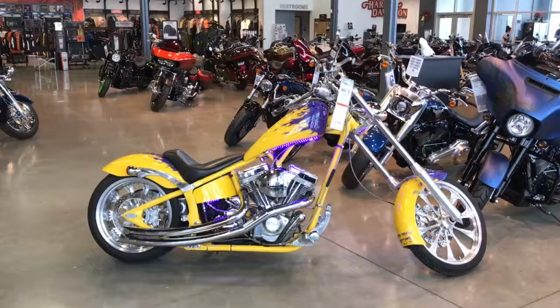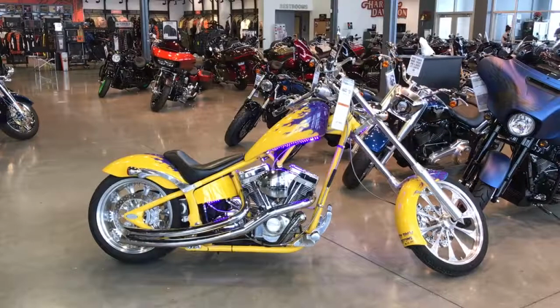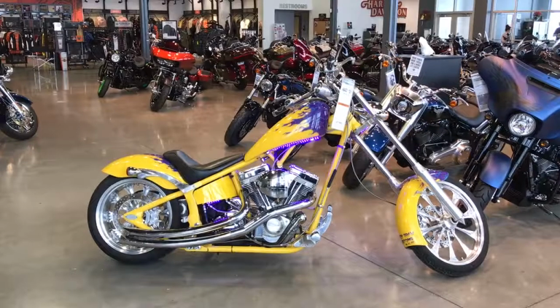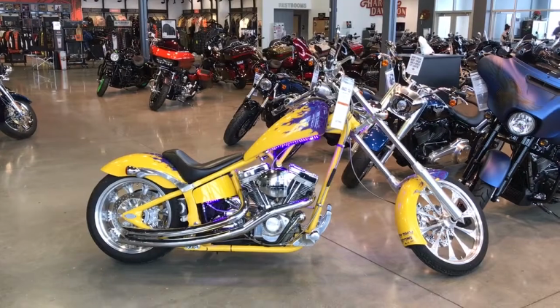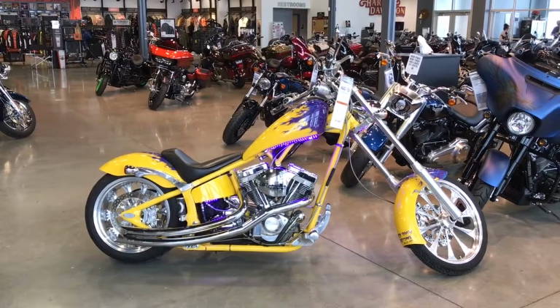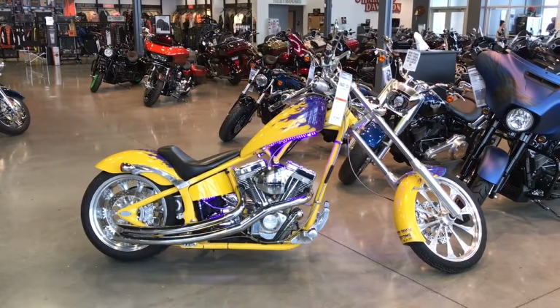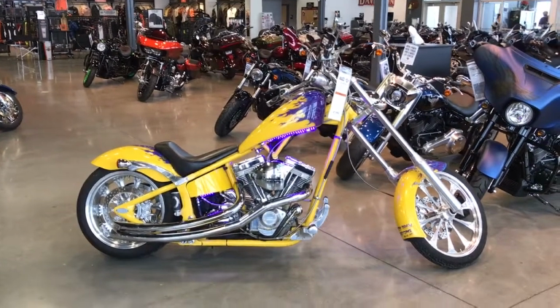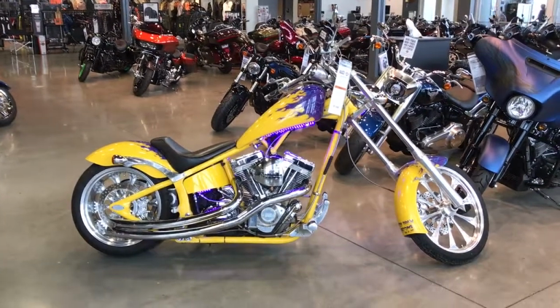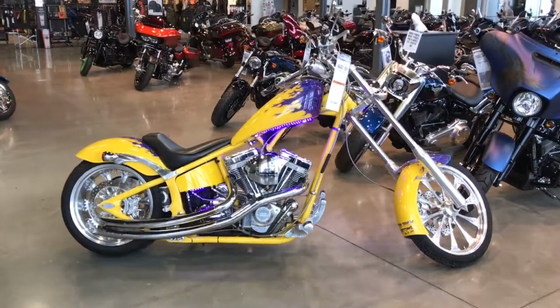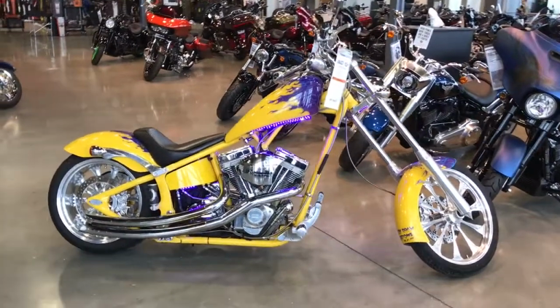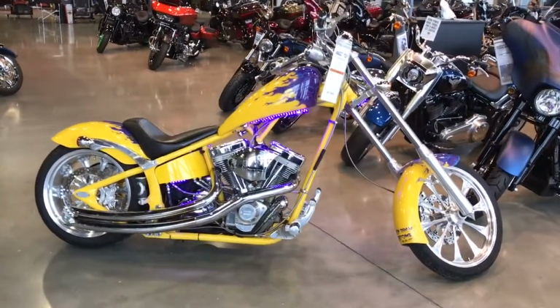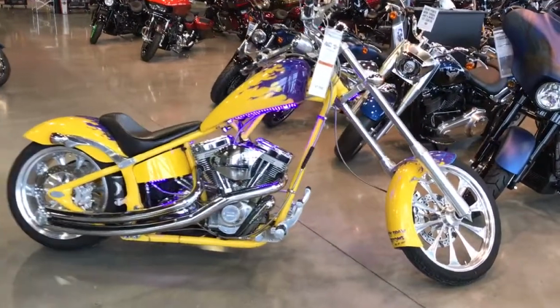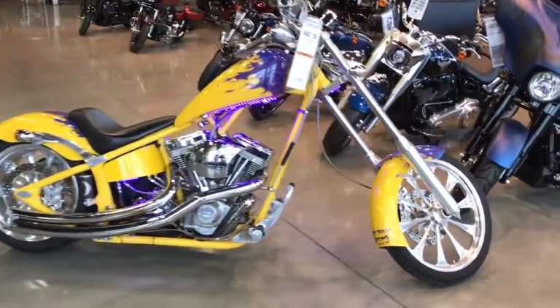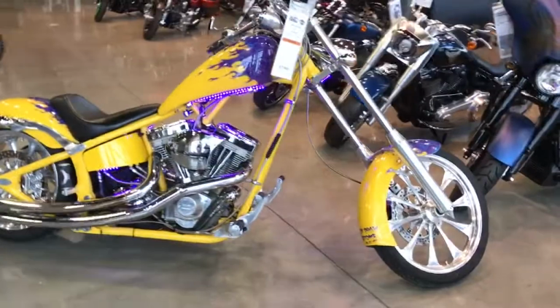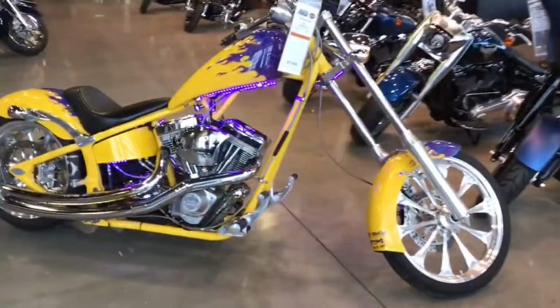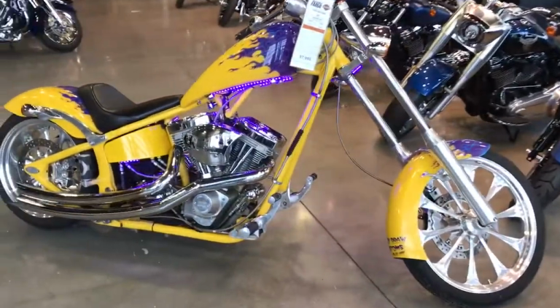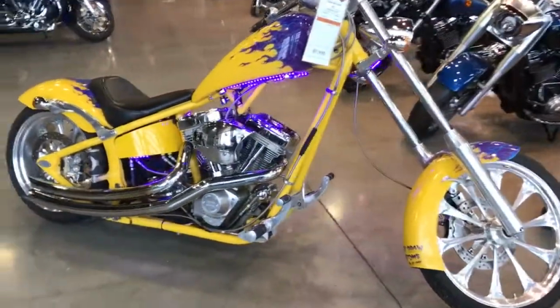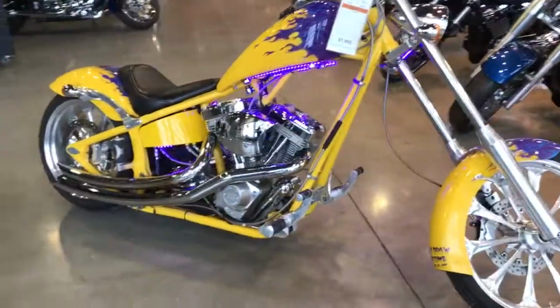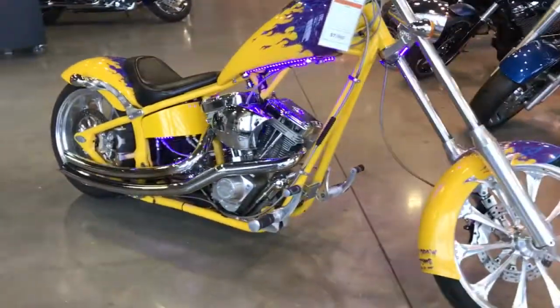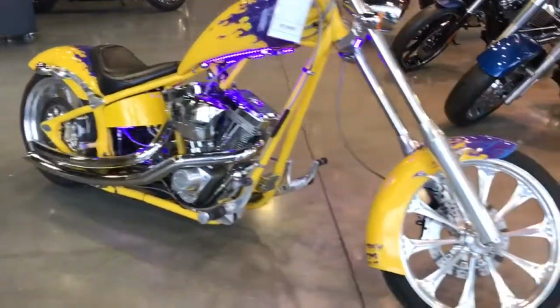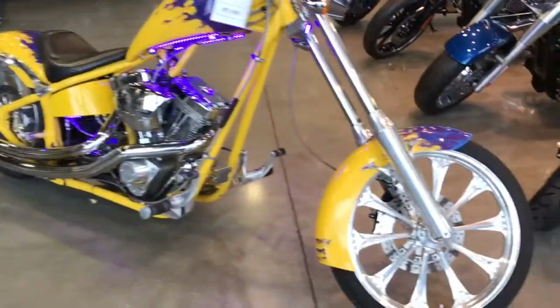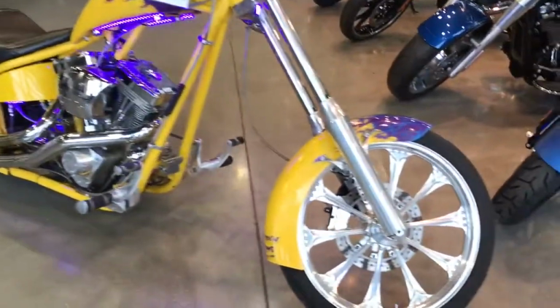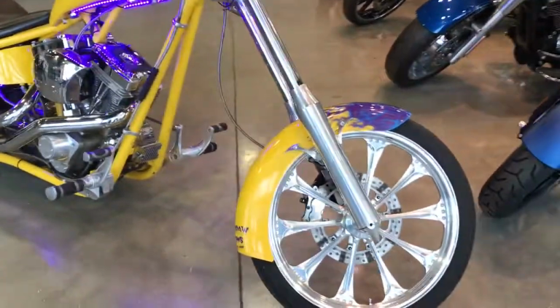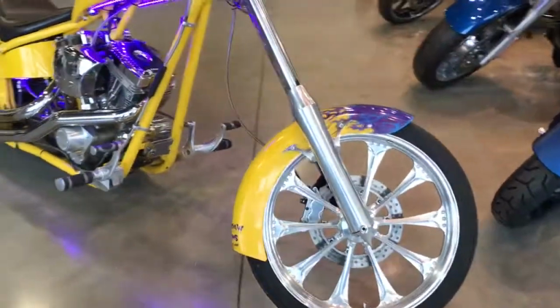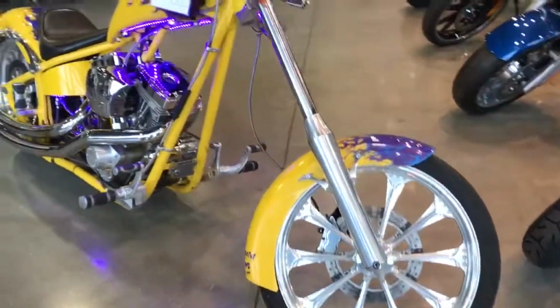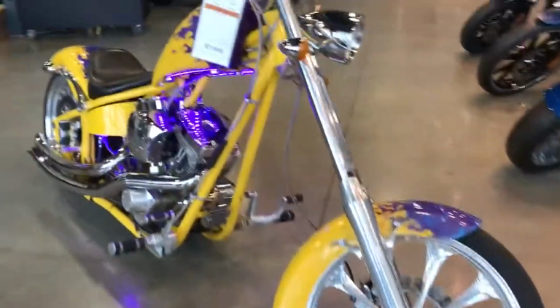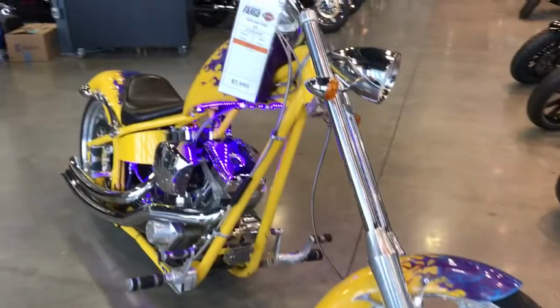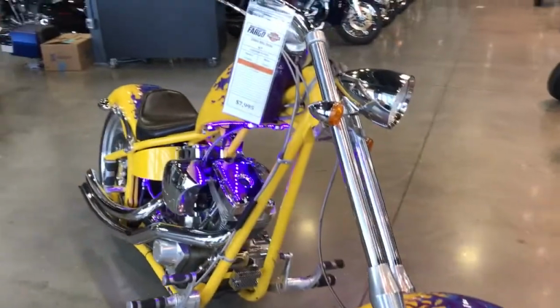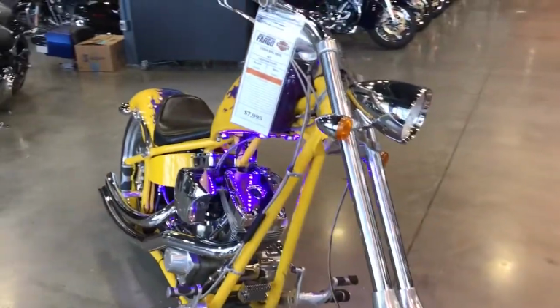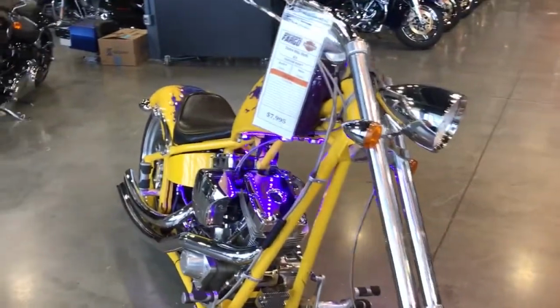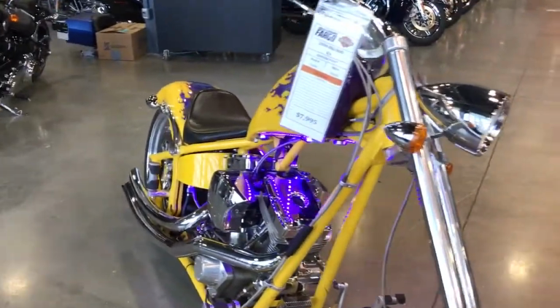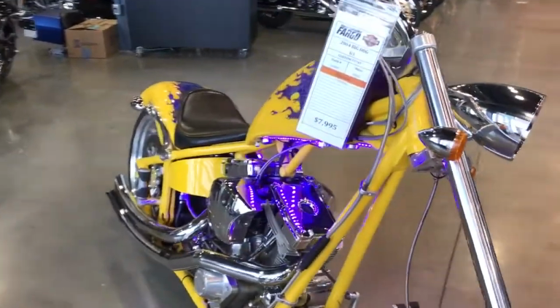This is Dan with Harley-Davidson Fargo. What we're looking at here is a 2004 Big Dog. It's got a 117 S&S, custom paint job, some neon lights. If you want a bike that's gonna get your attention, this is definitely the bike for you.